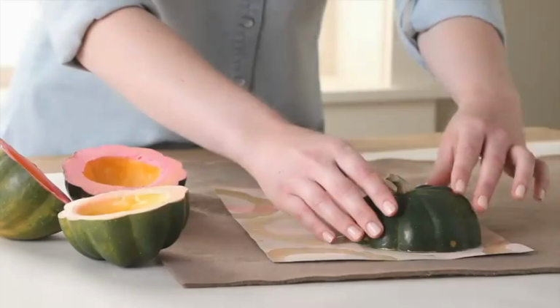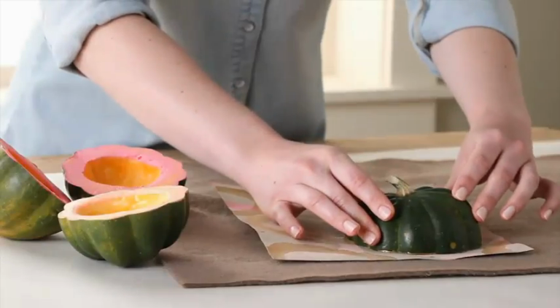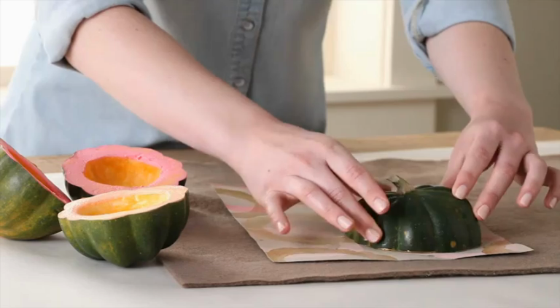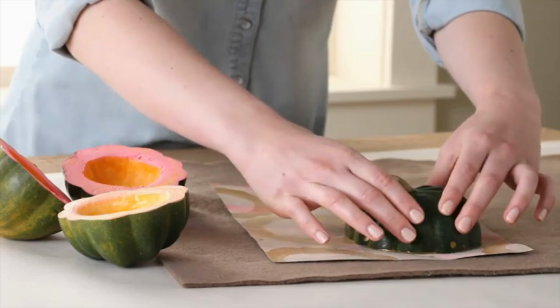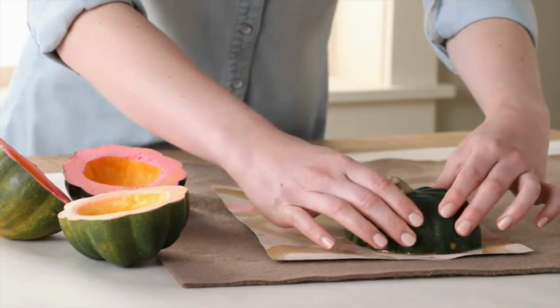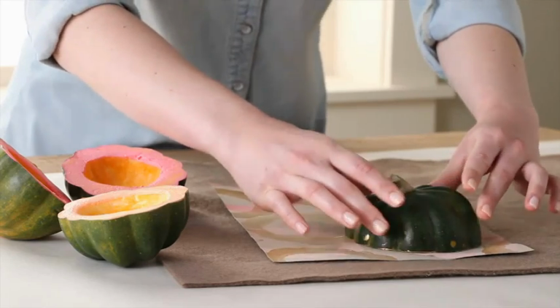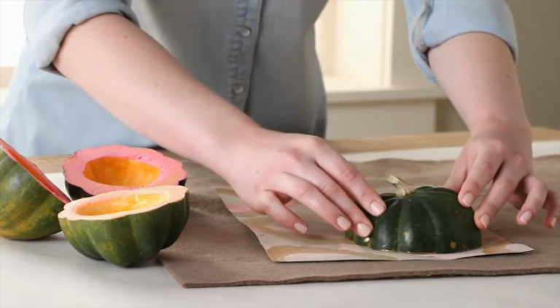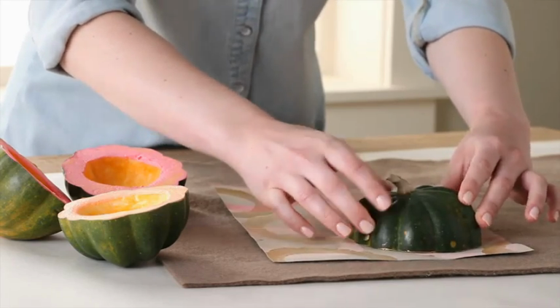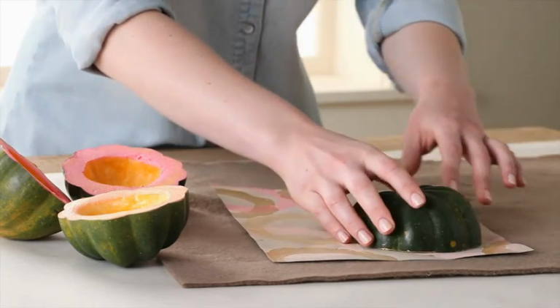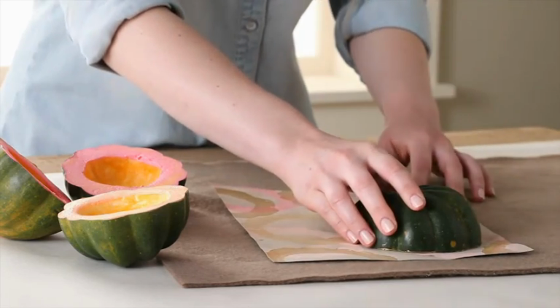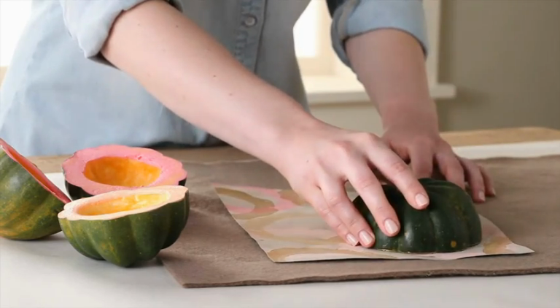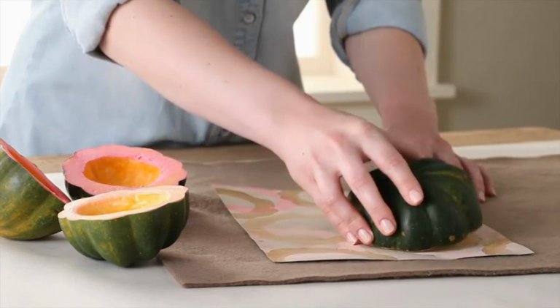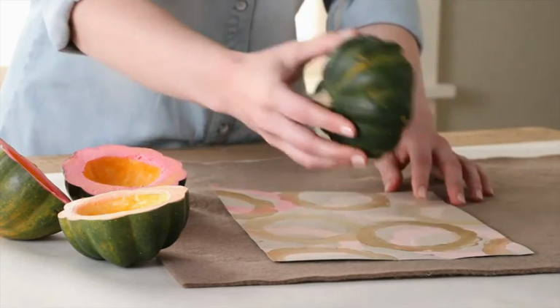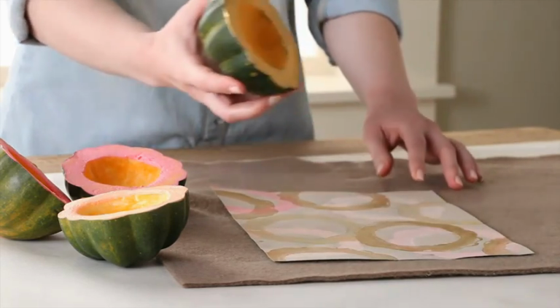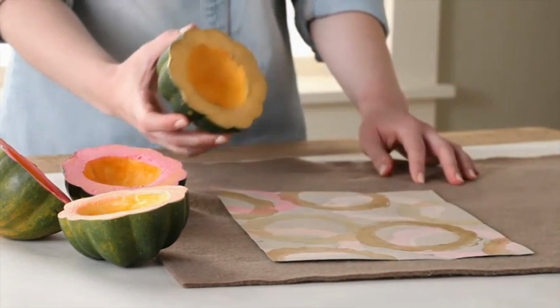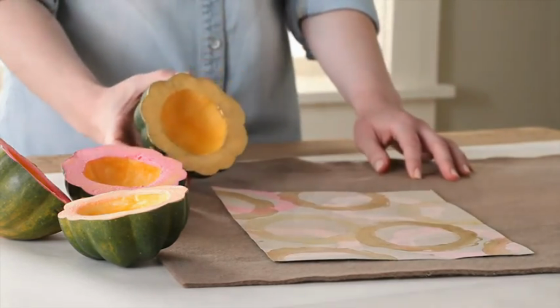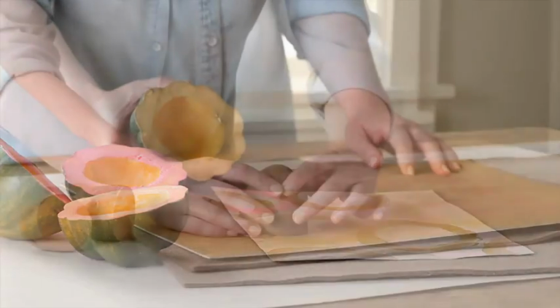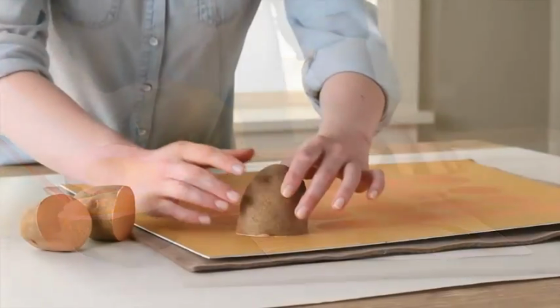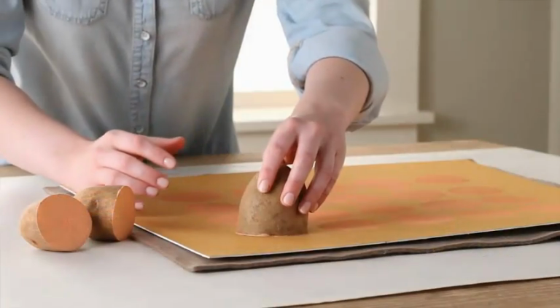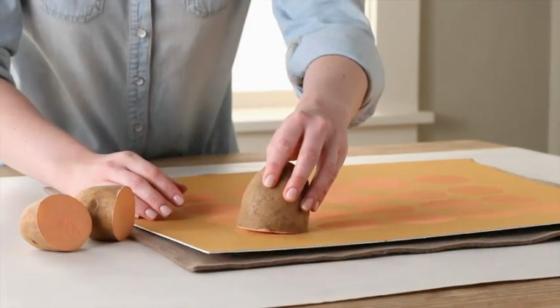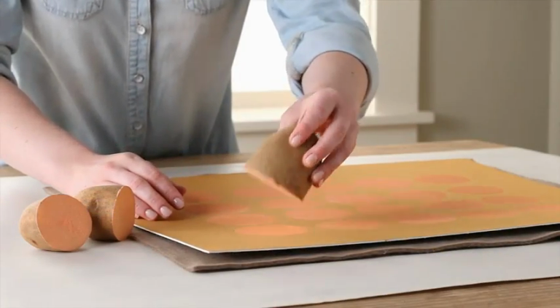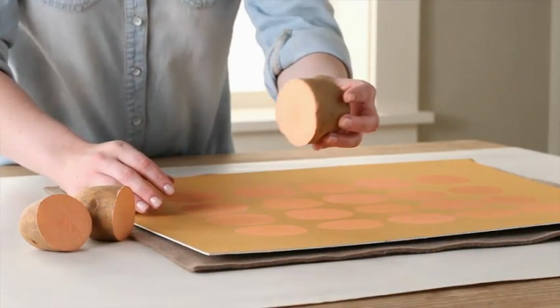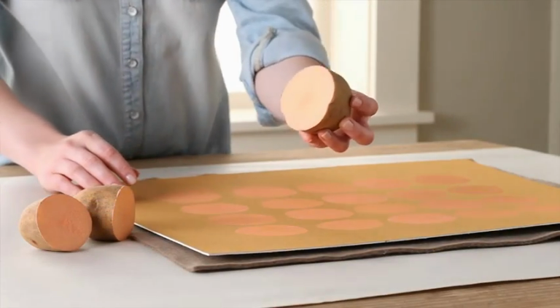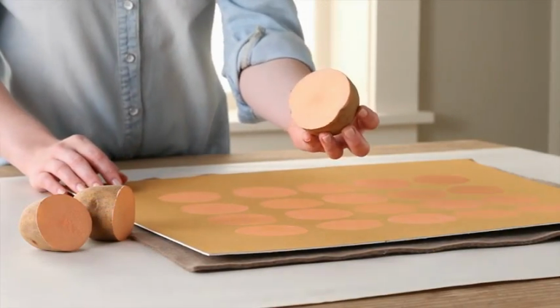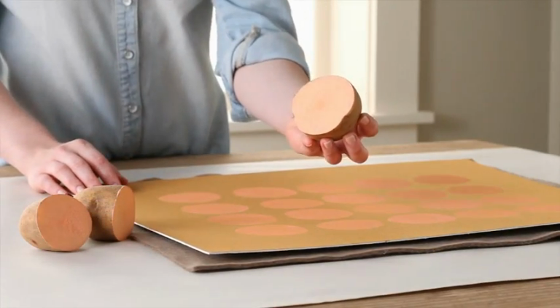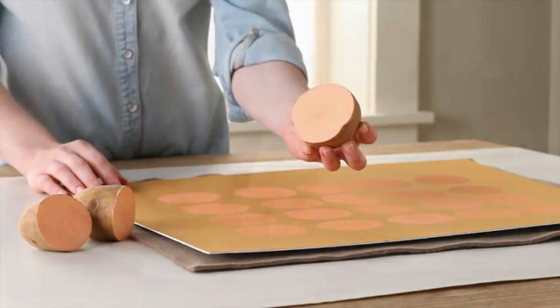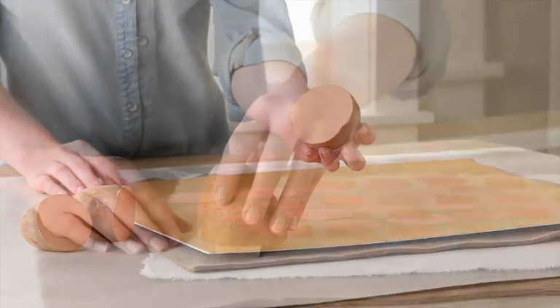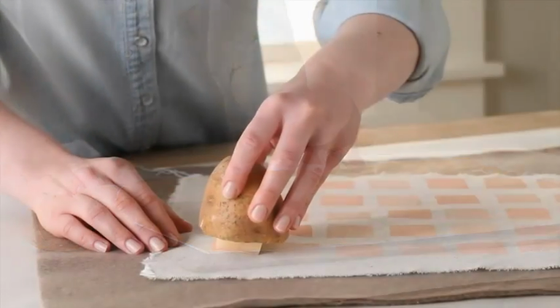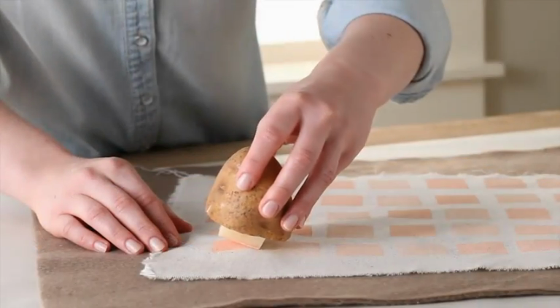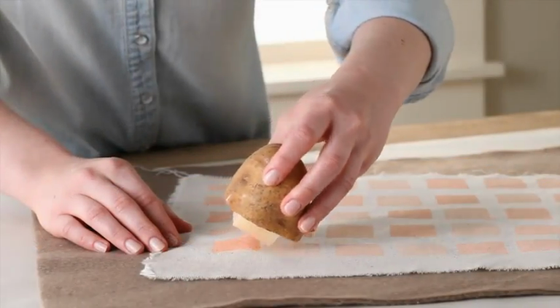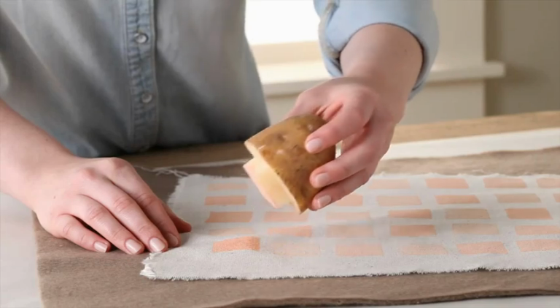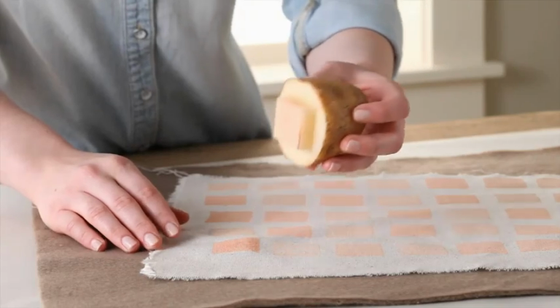You can use the same technique with other vegetables. An acorn squash makes irregular circles. A regular potato cut in half makes ovals. Or carve a square stamp into a potato.